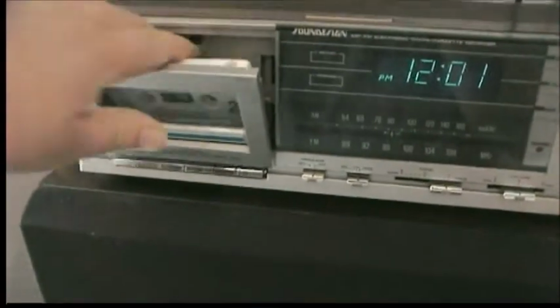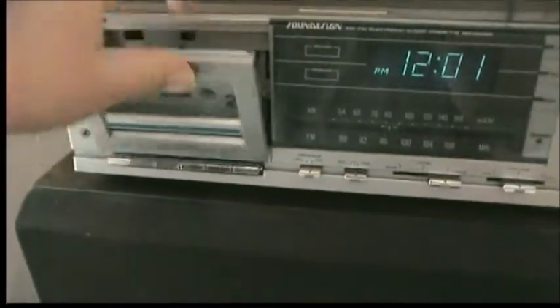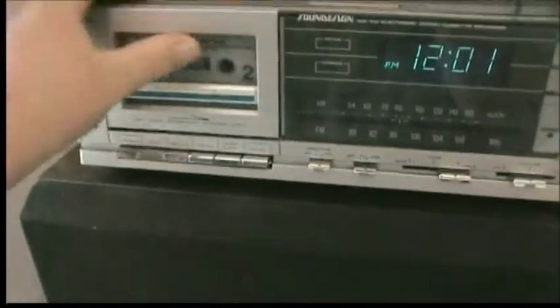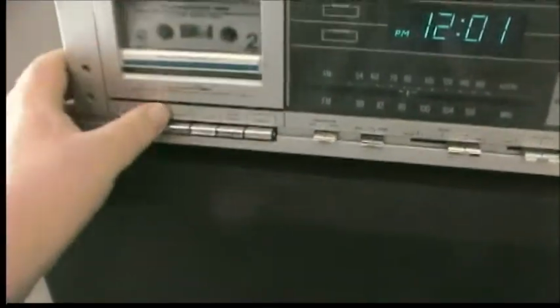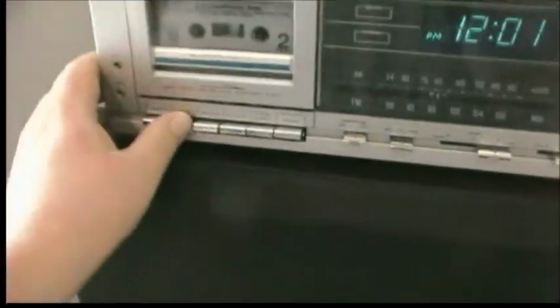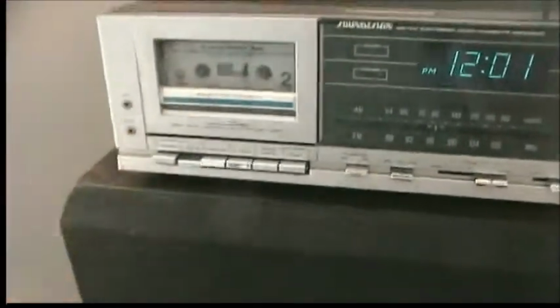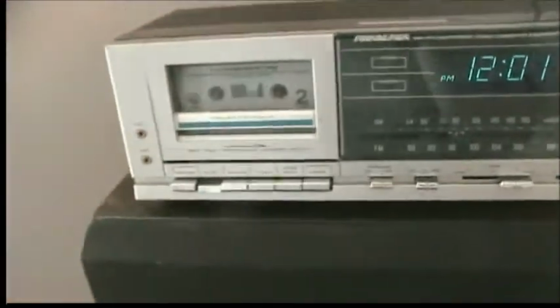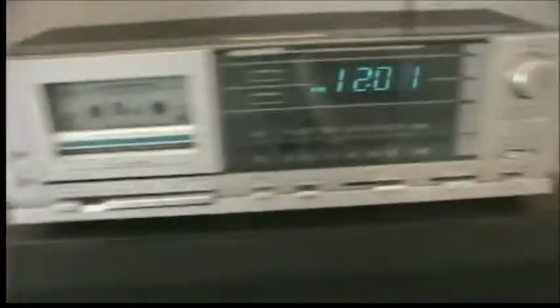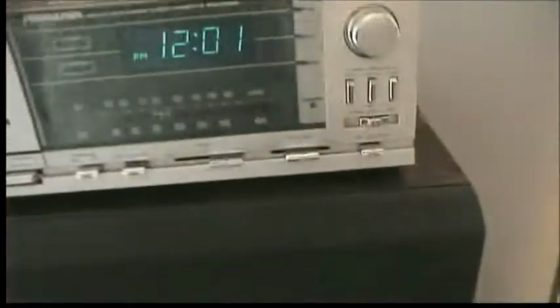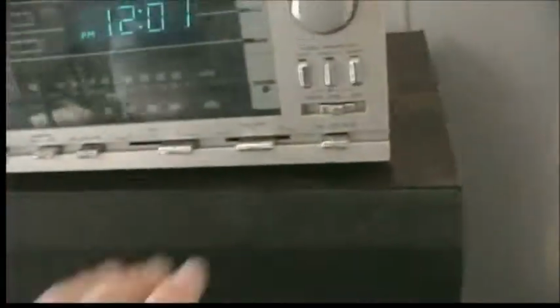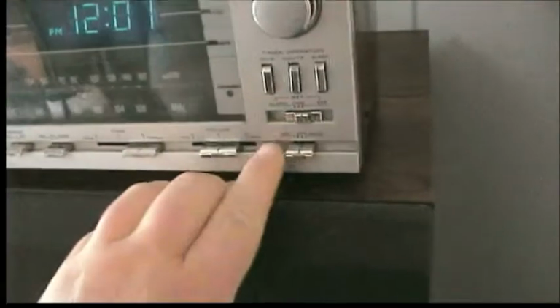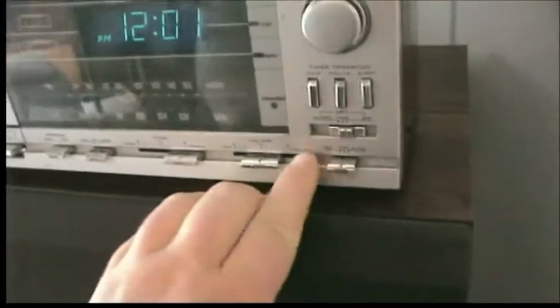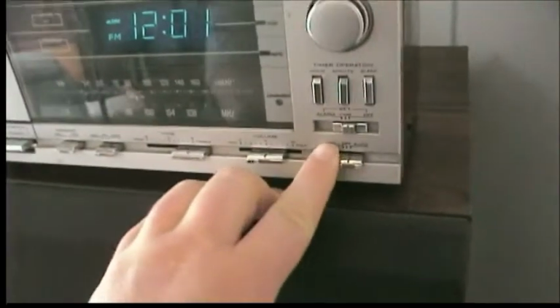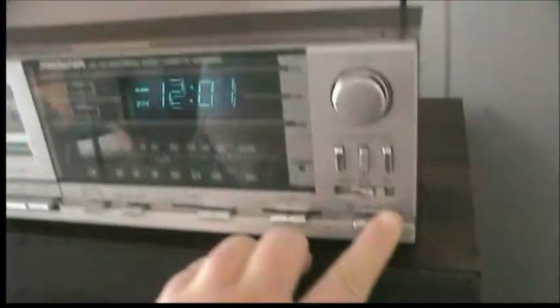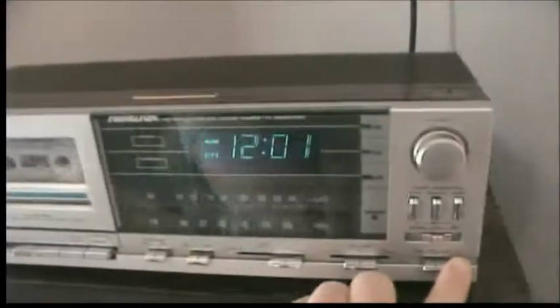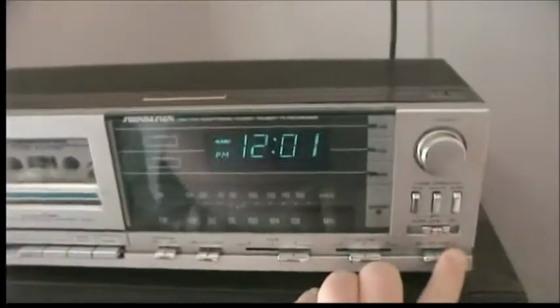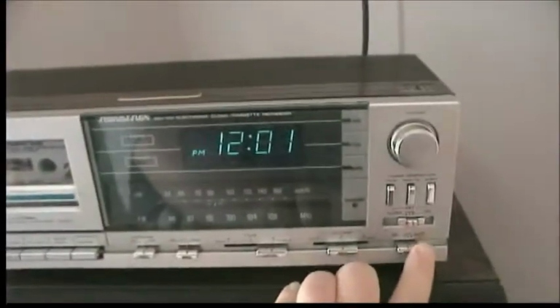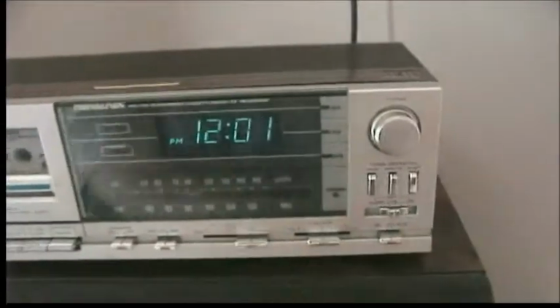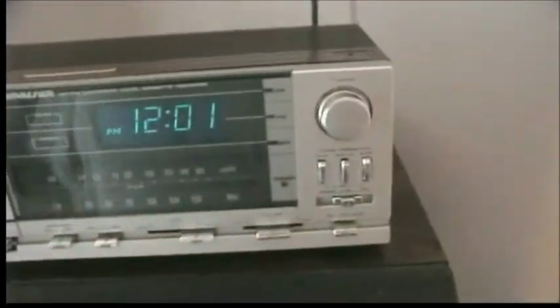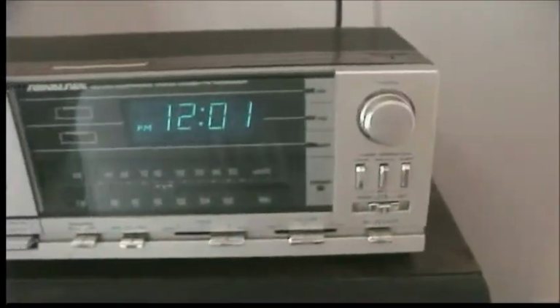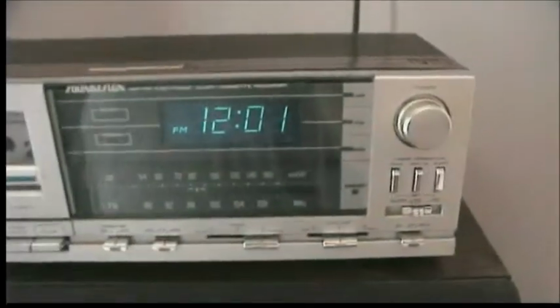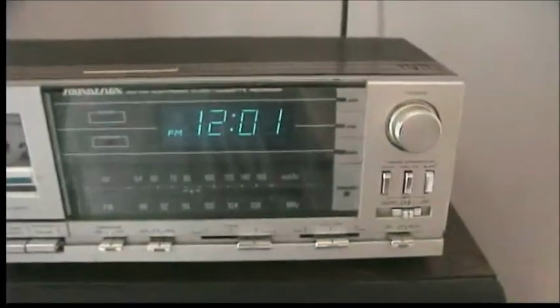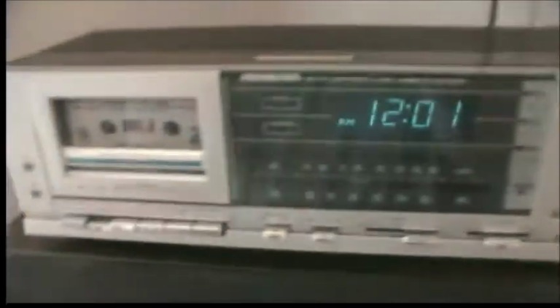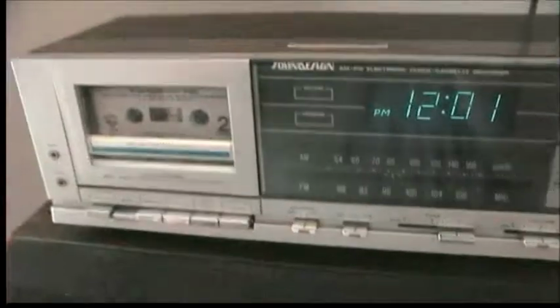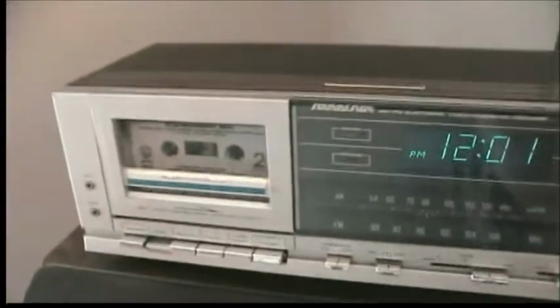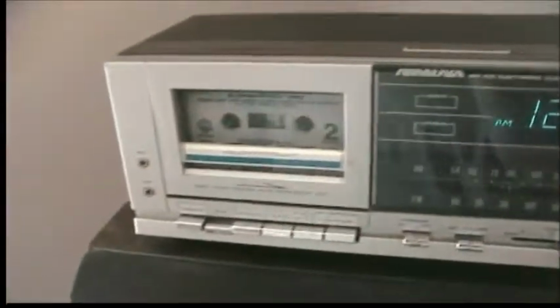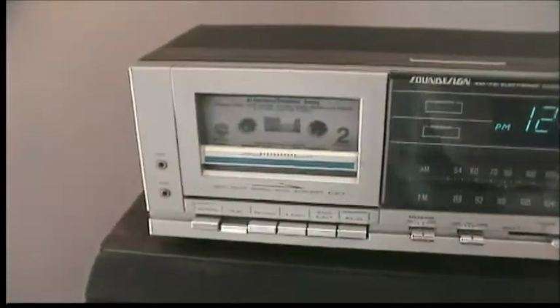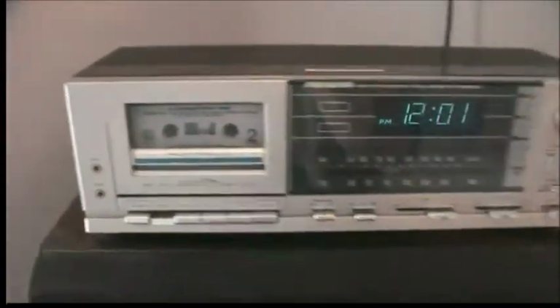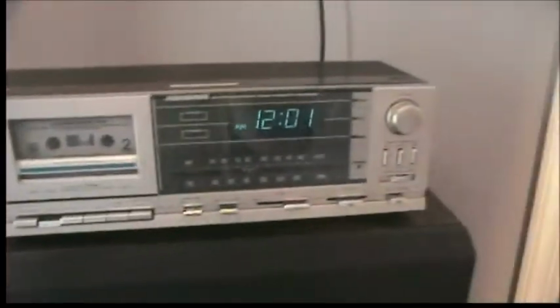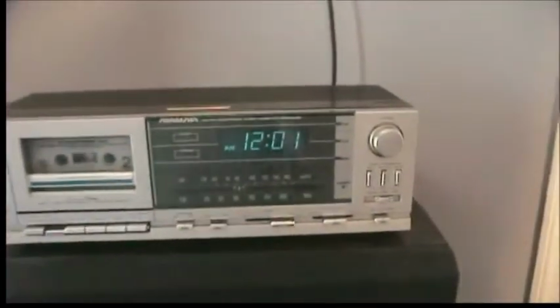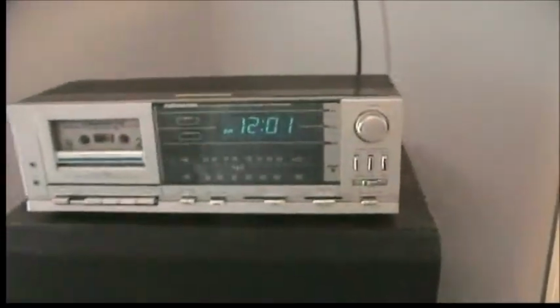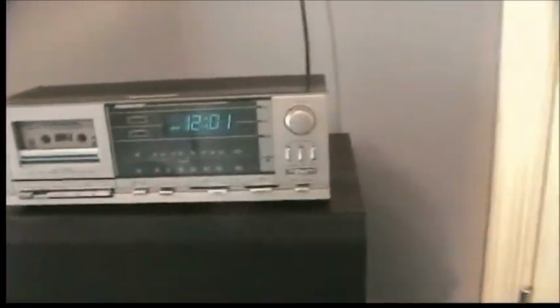To use this, you just push play on the tape and then put it to auto. I have the alarm set to 8 o'clock, so when 8 a.m. rolls around this starts playing and I wake up to some beautiful music.